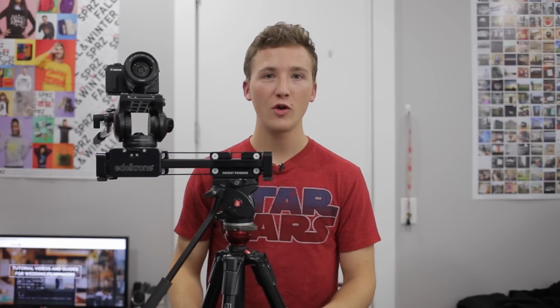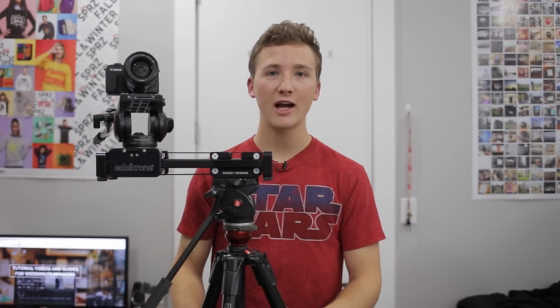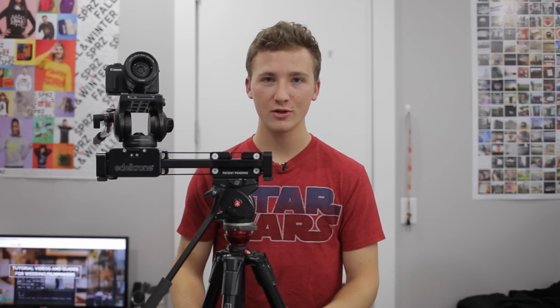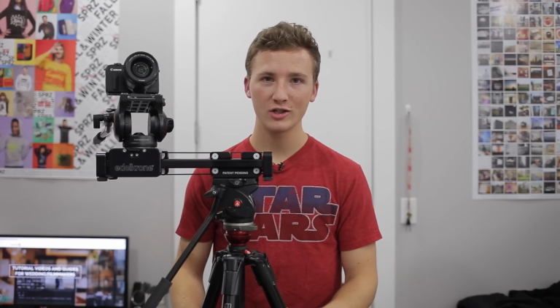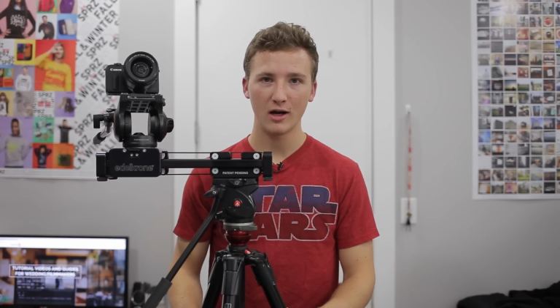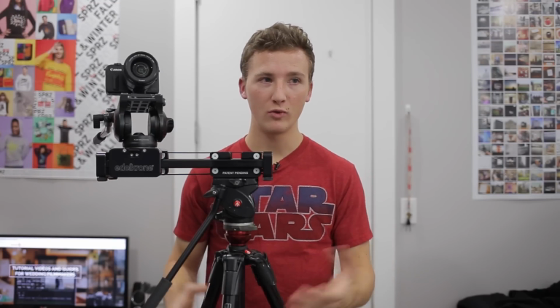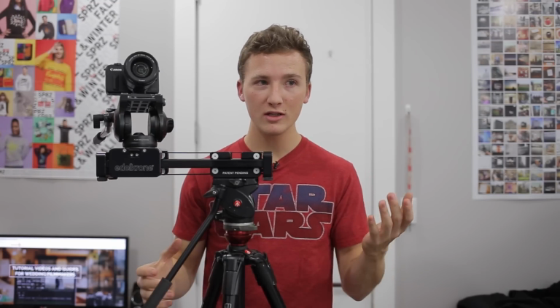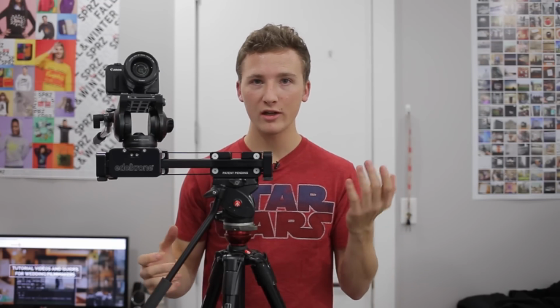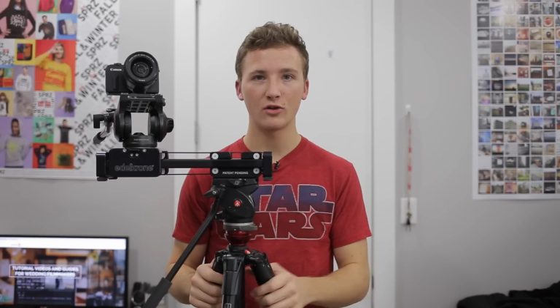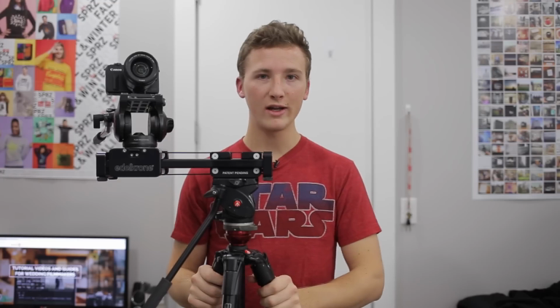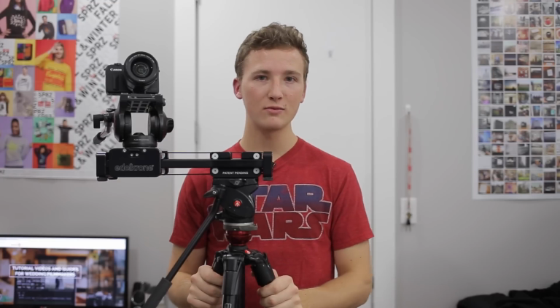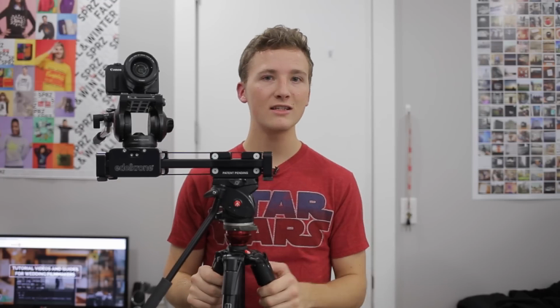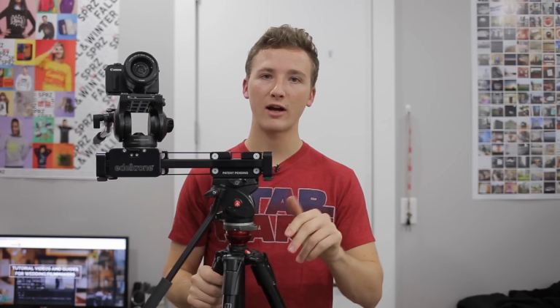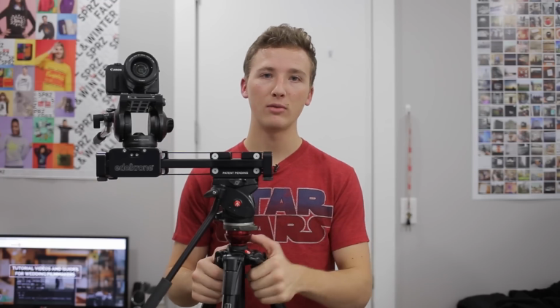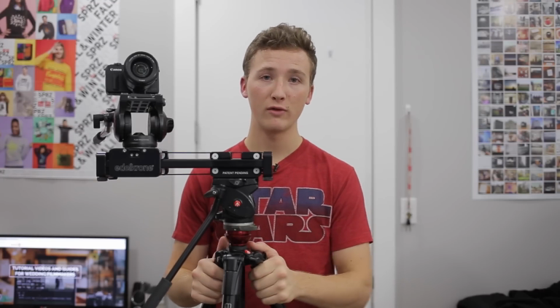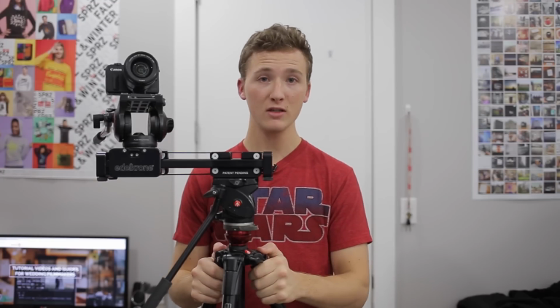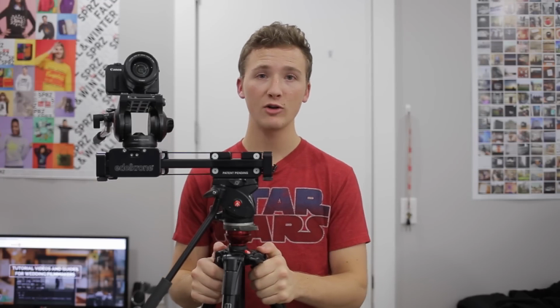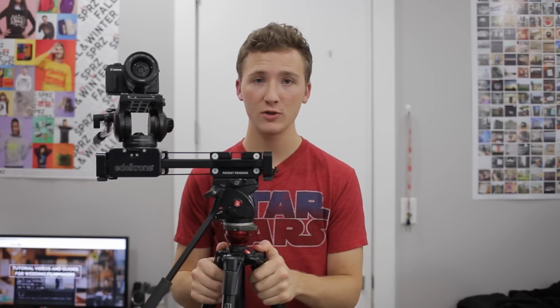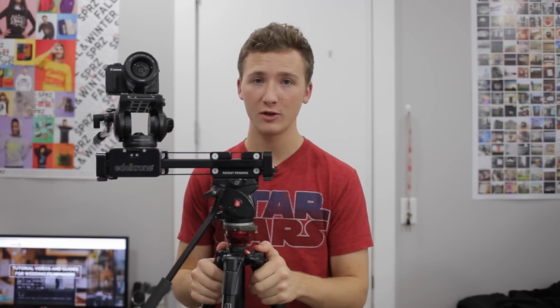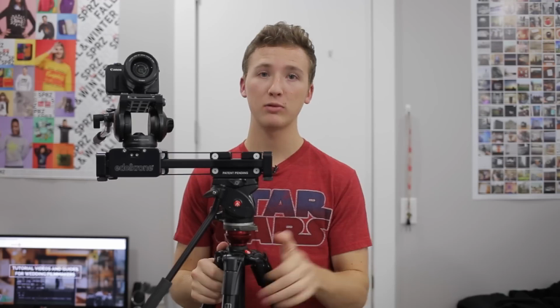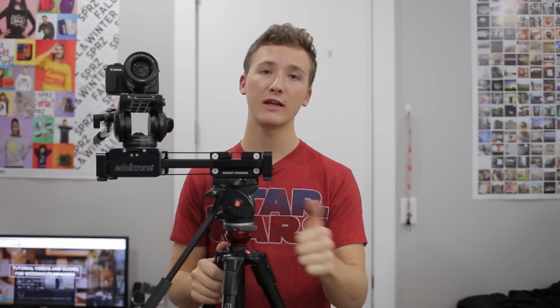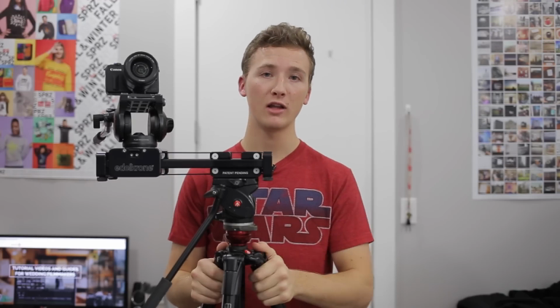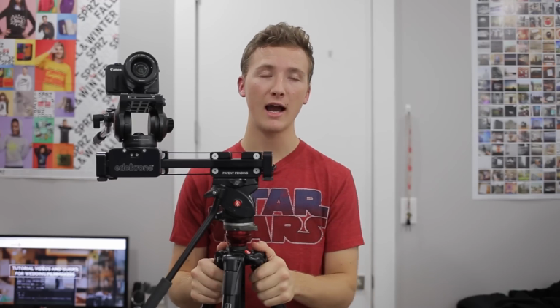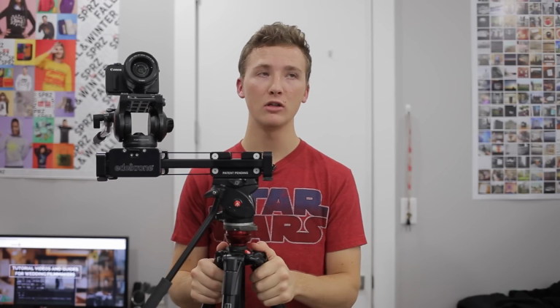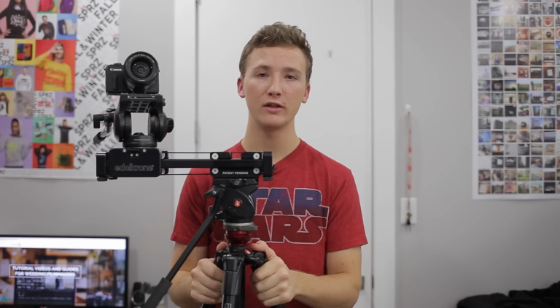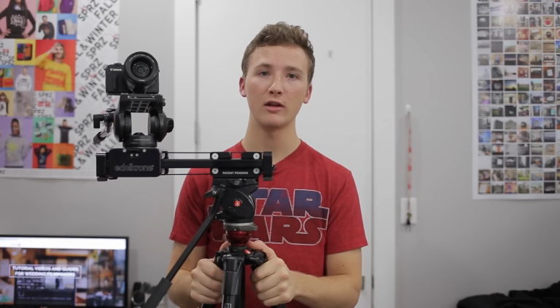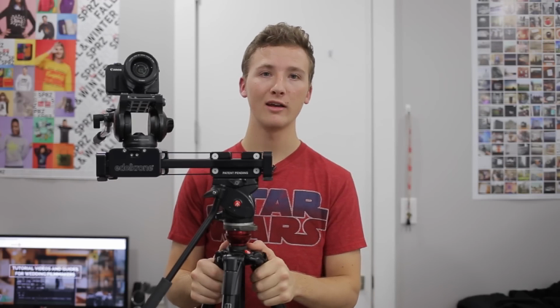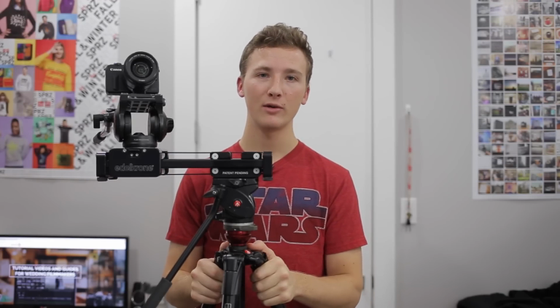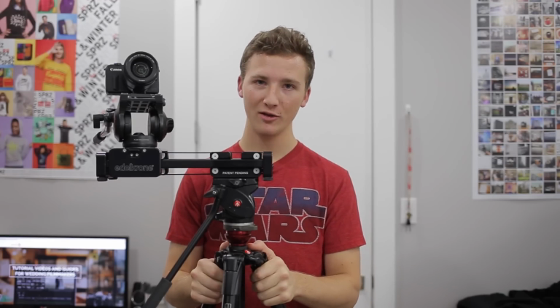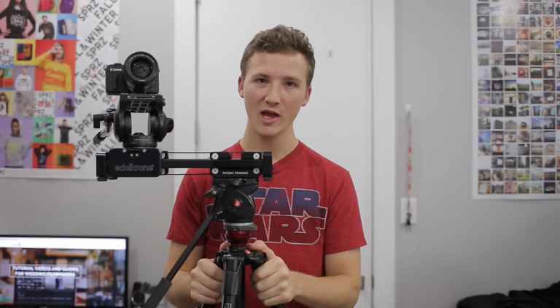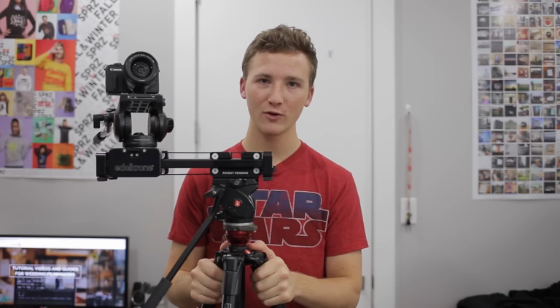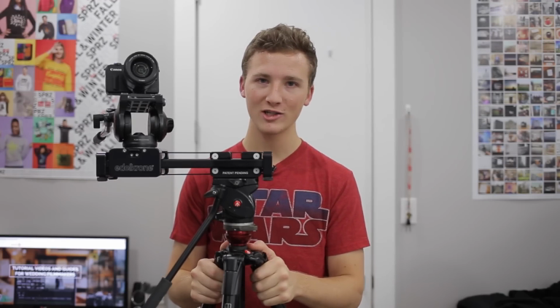If you have any comments or questions about using sliders during weddings, please leave a comment below. If this video helped you in any way, please give it a like — I would love it. Until then, thank you for watching.